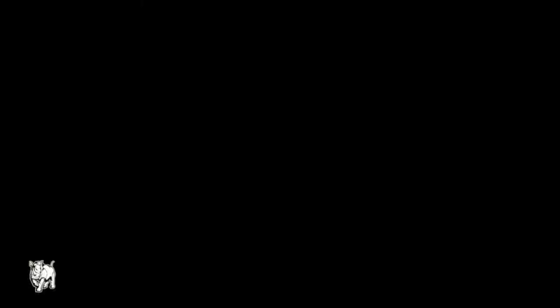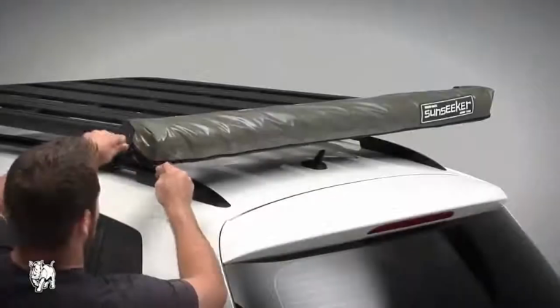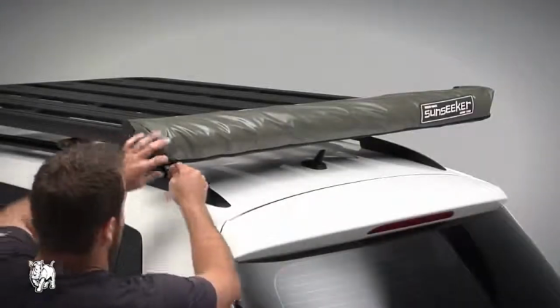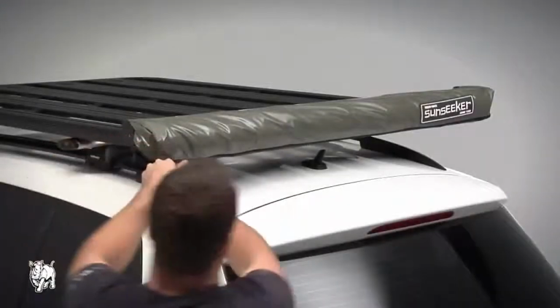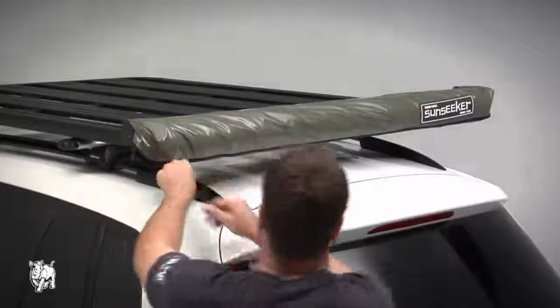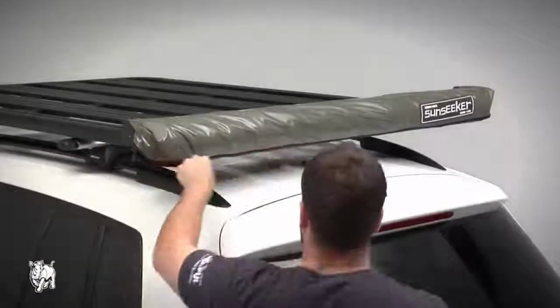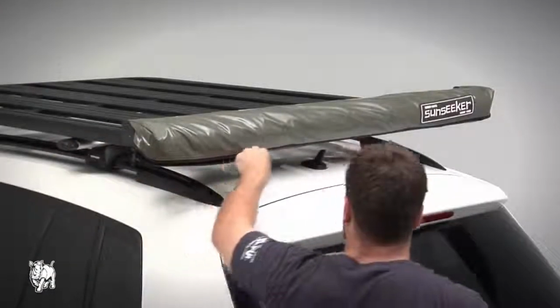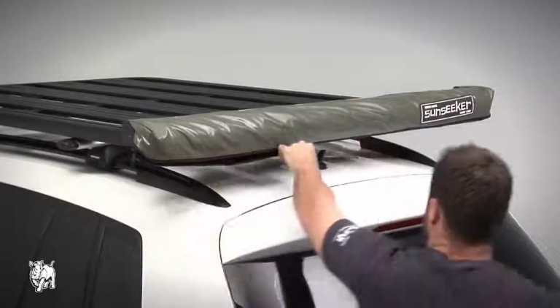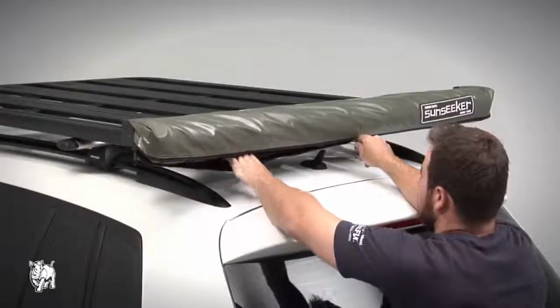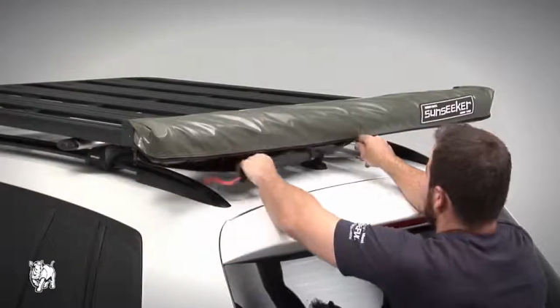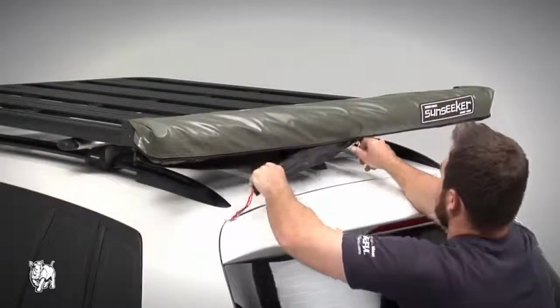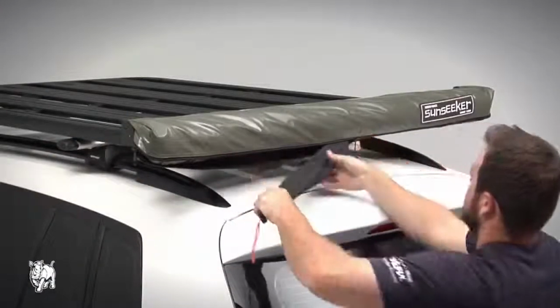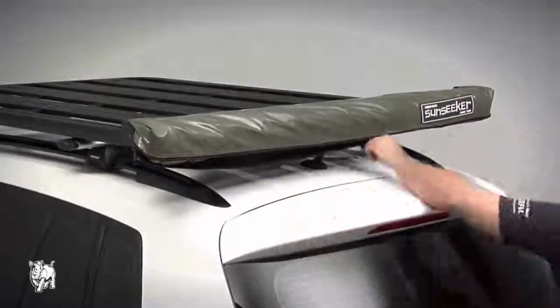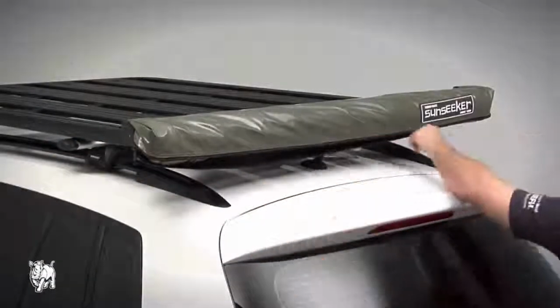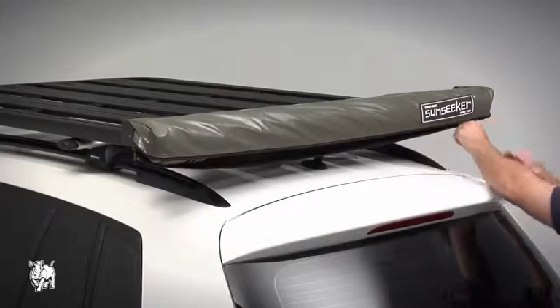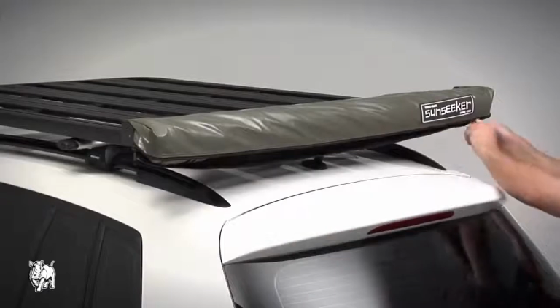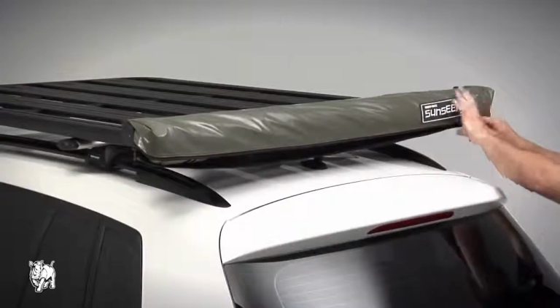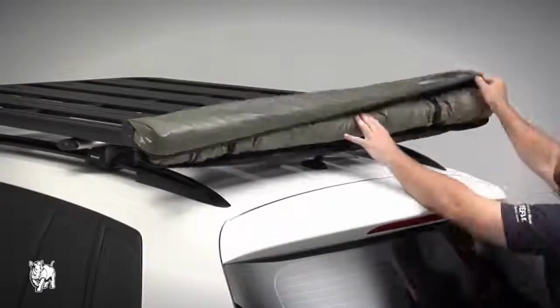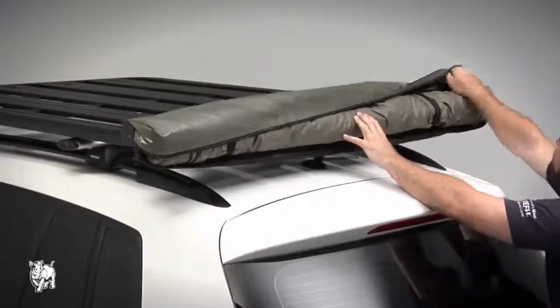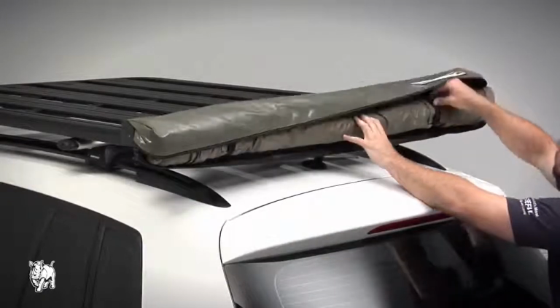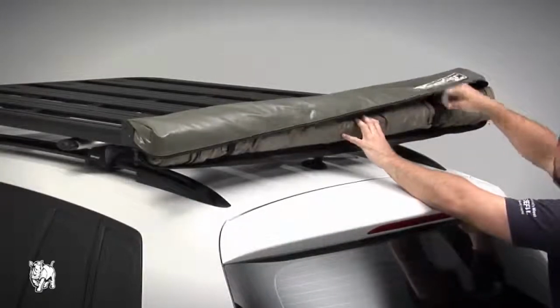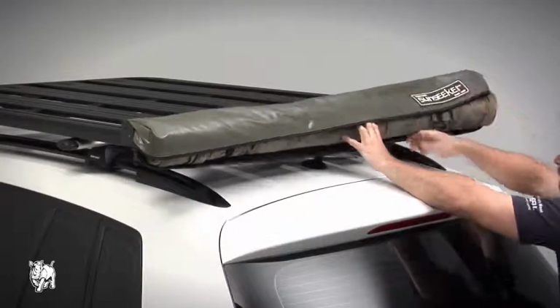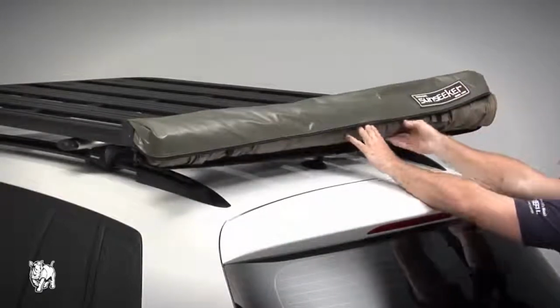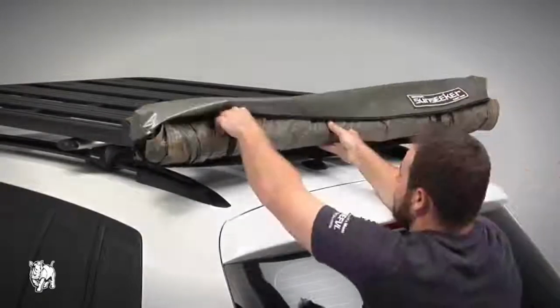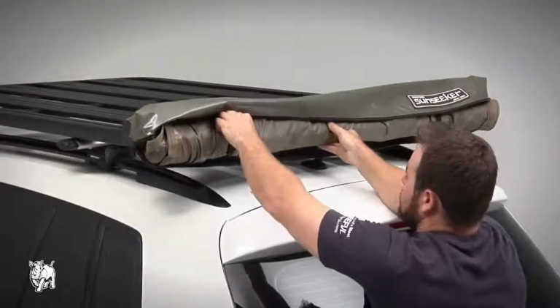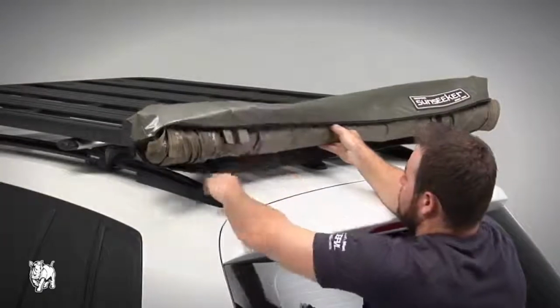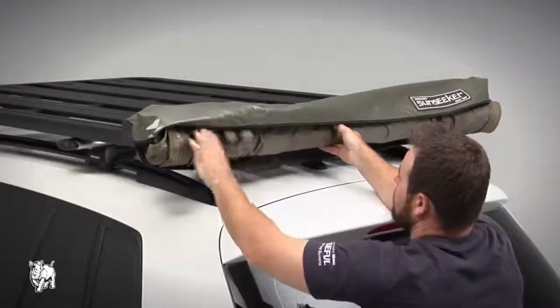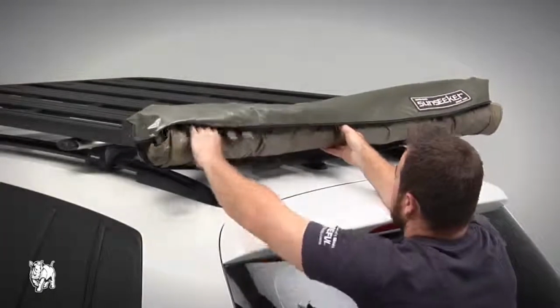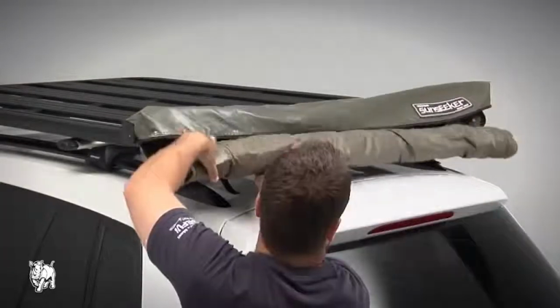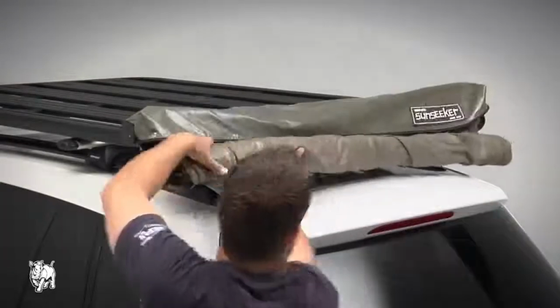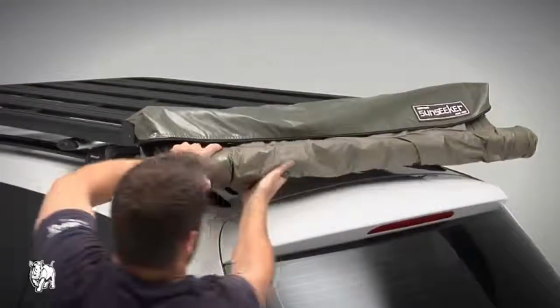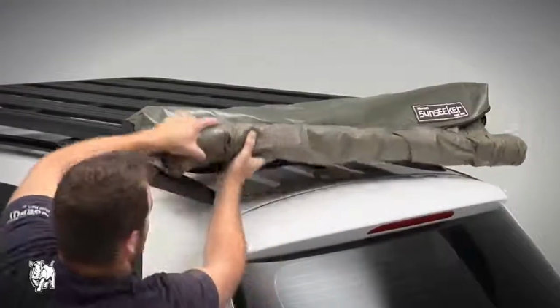With the awning in place, unzip the cover and remove the contents. Open the cover of the awning, undo the velcro straps, and move the awning to the back.